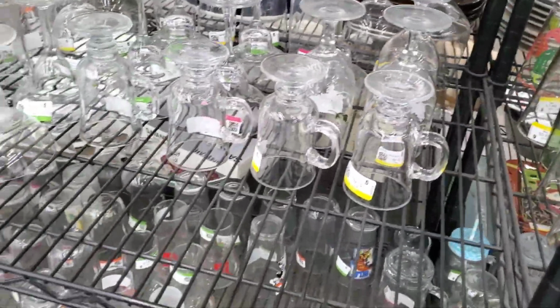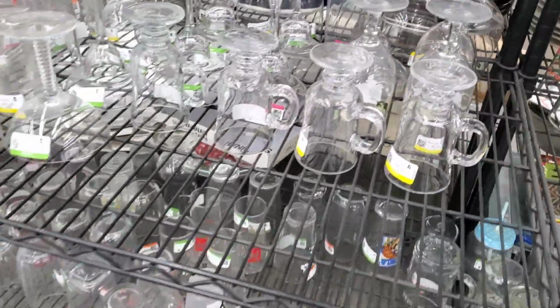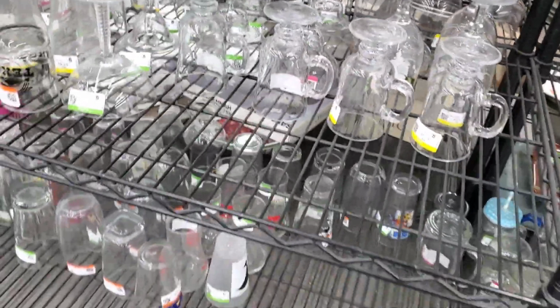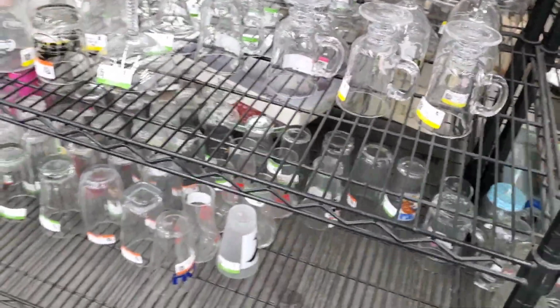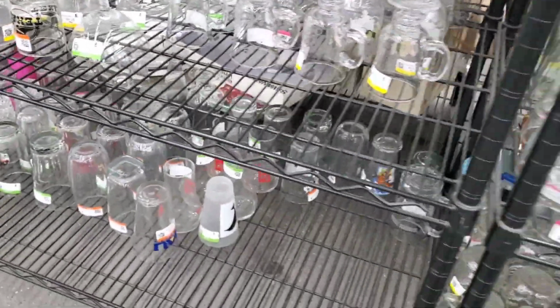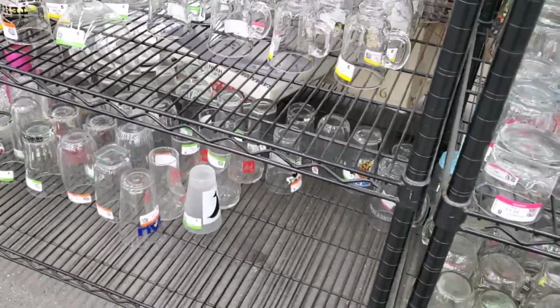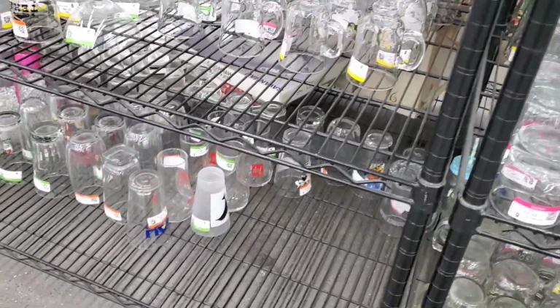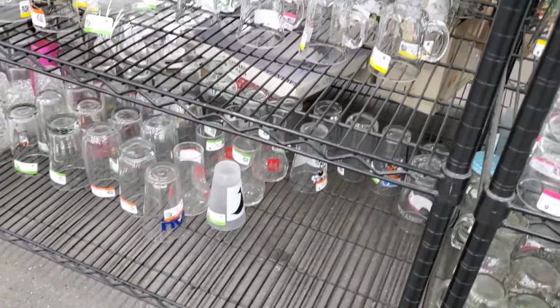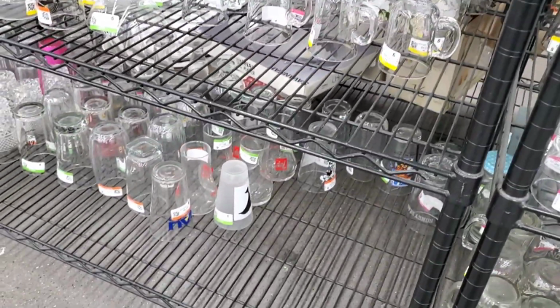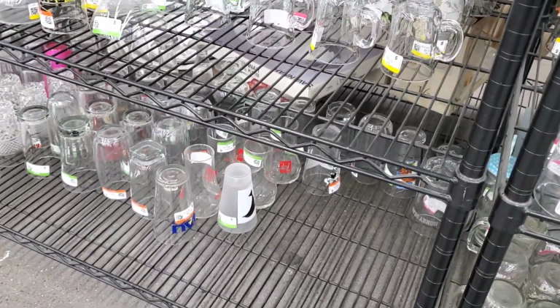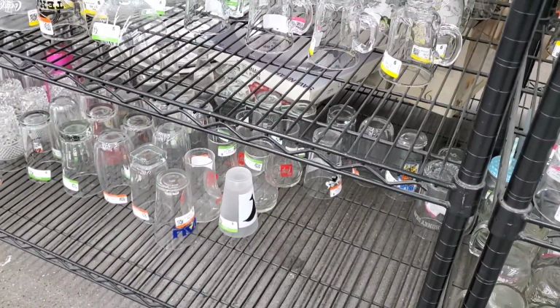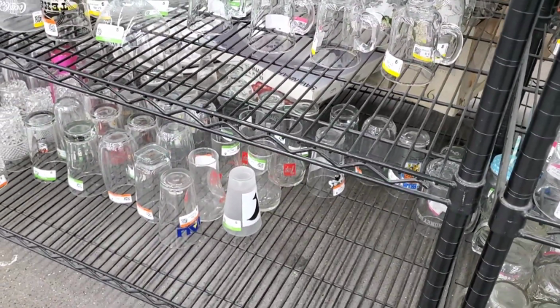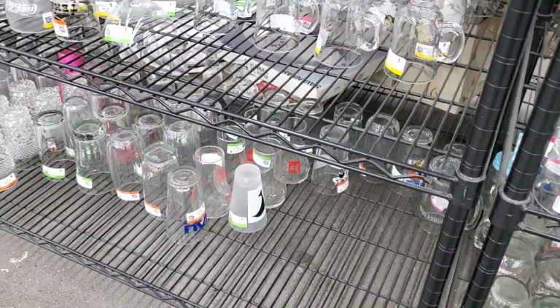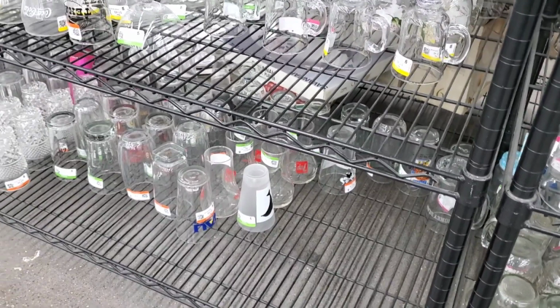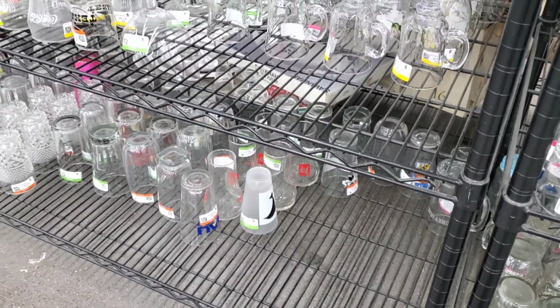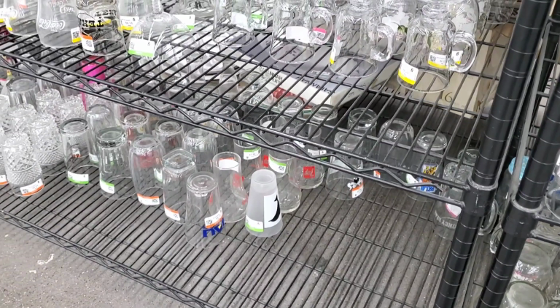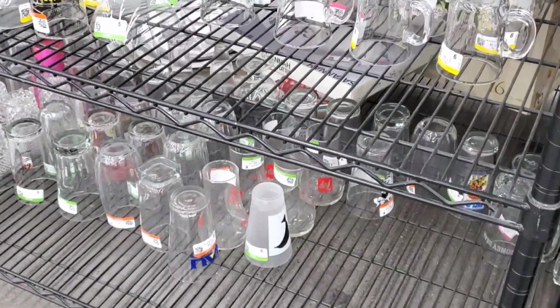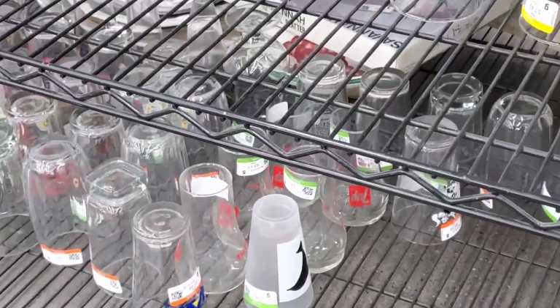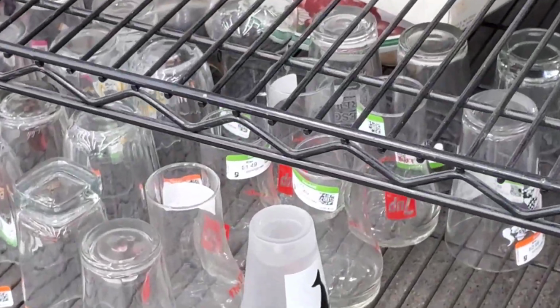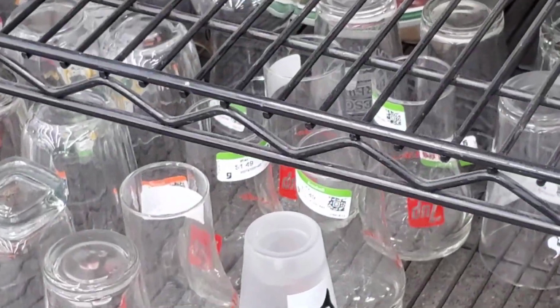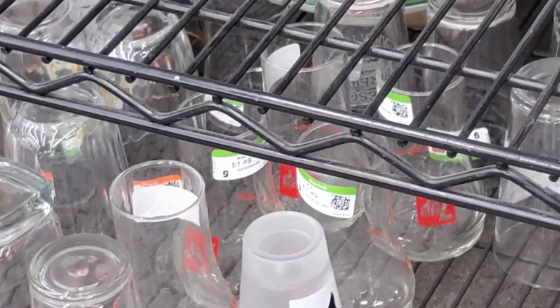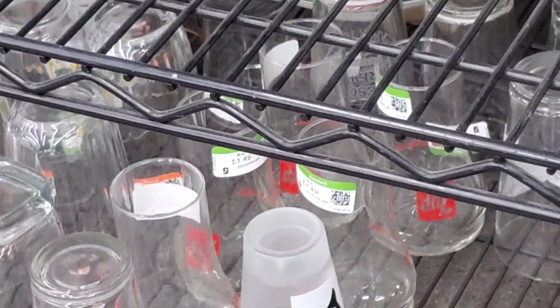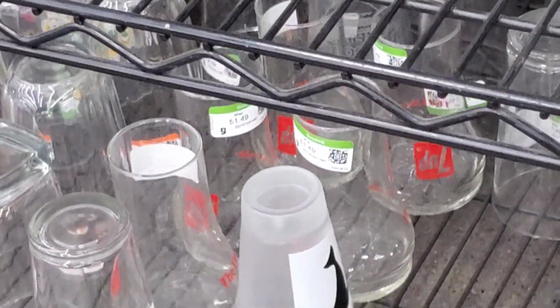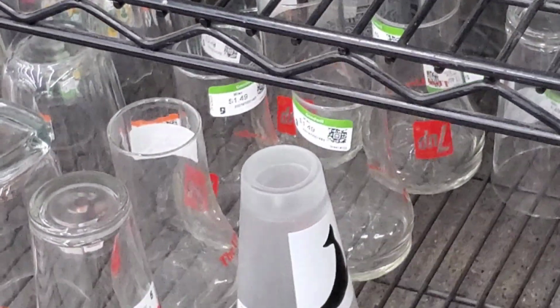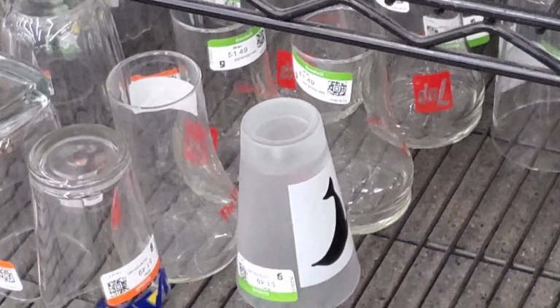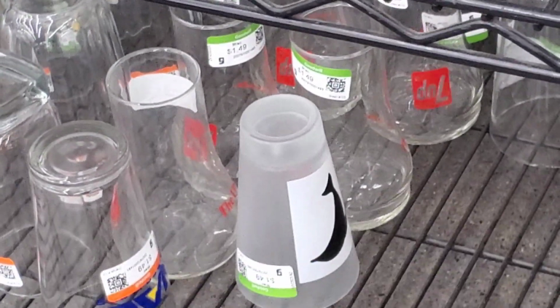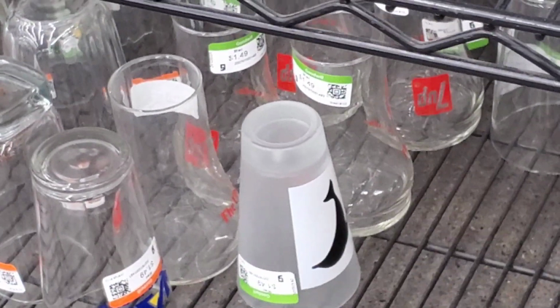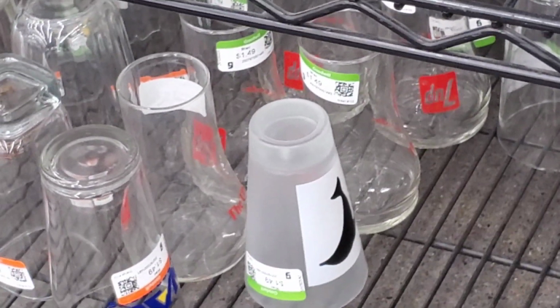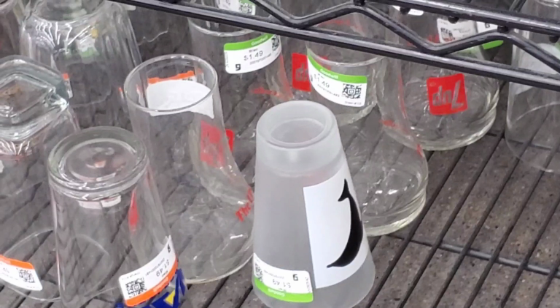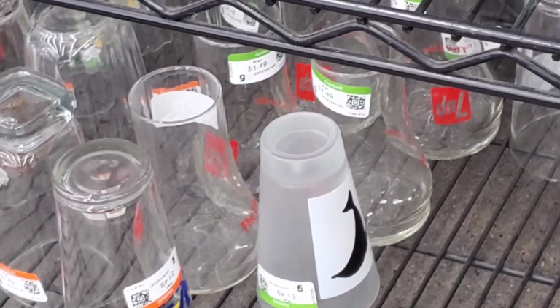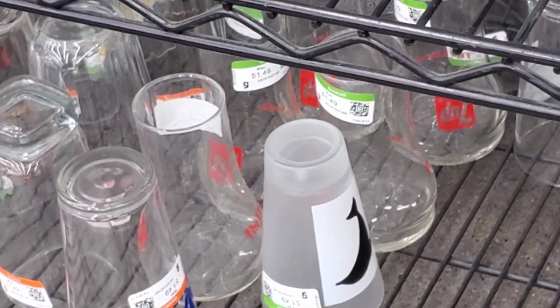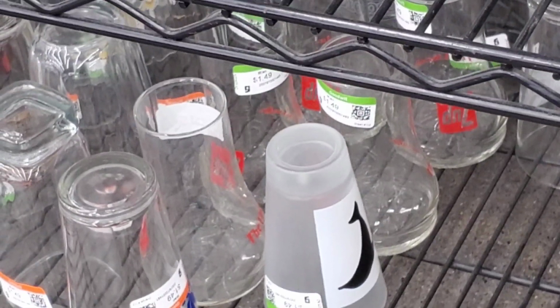A bunch of 7-Up glasses down at the bottom. They're the type that look like they're upside down — they're printed upside down.